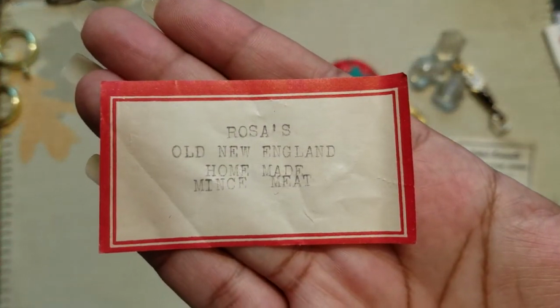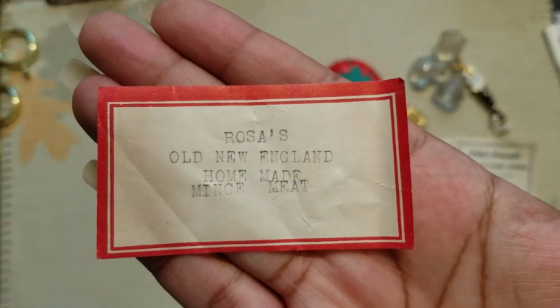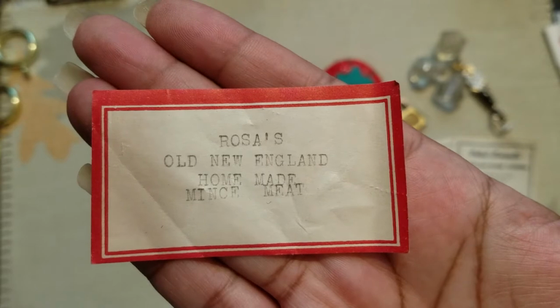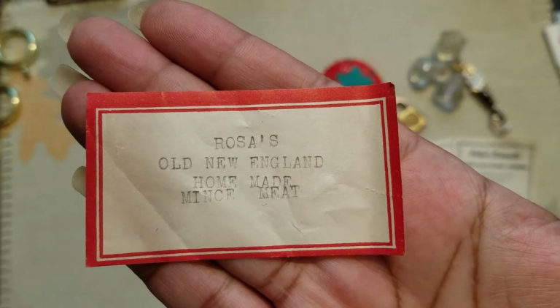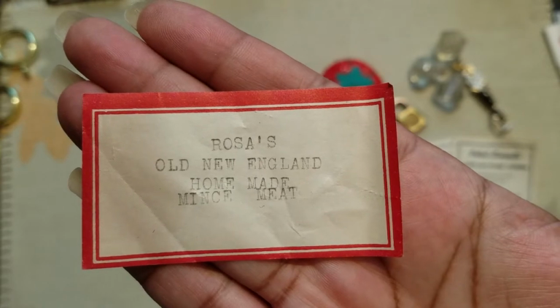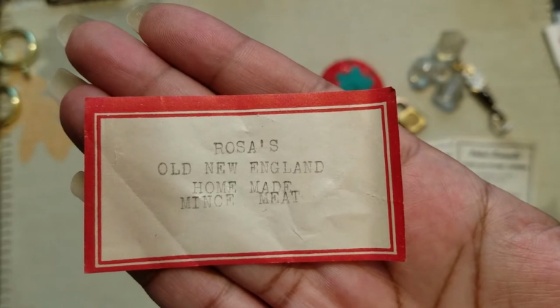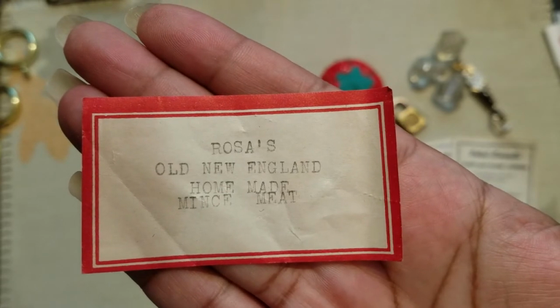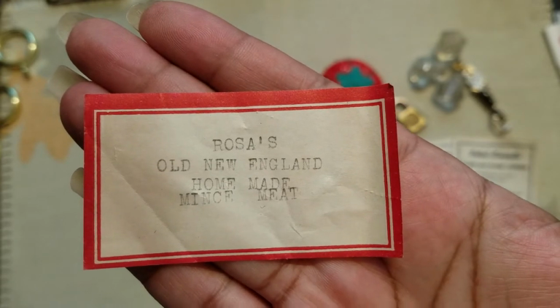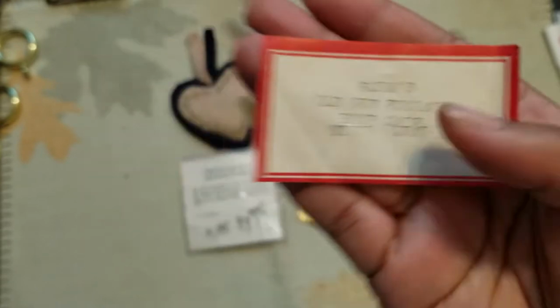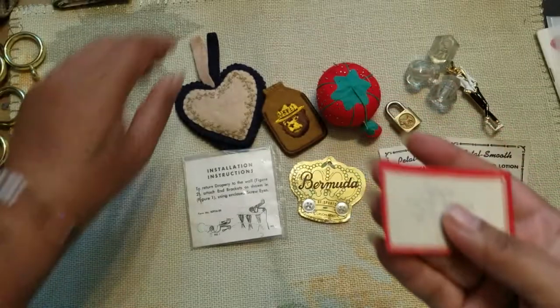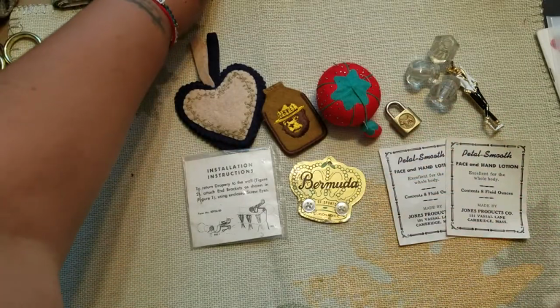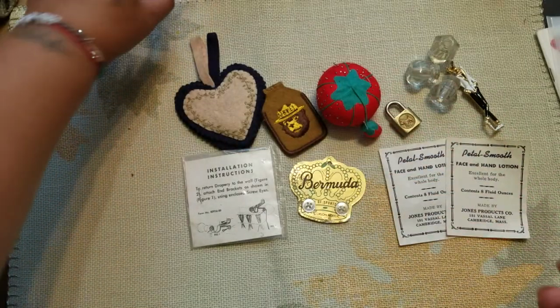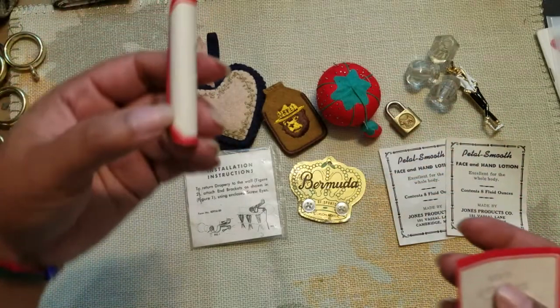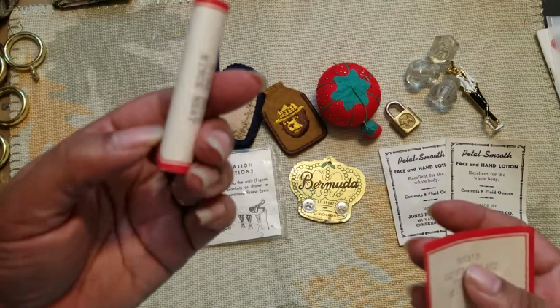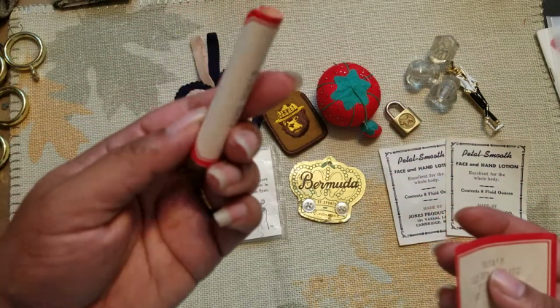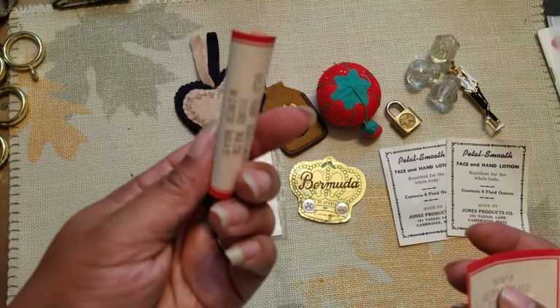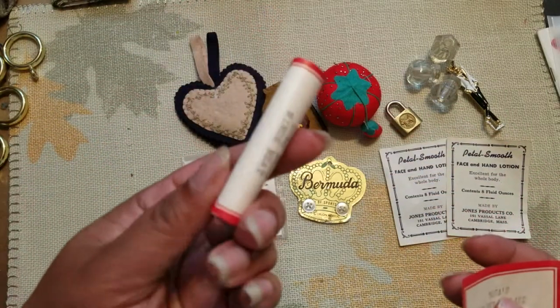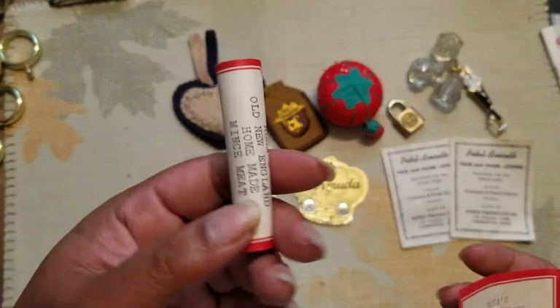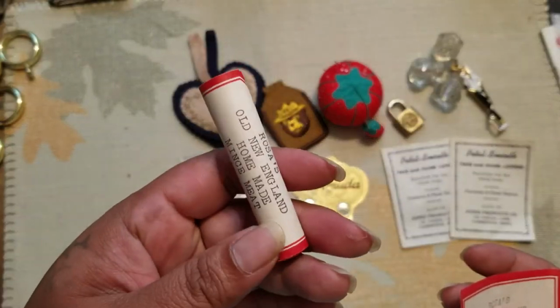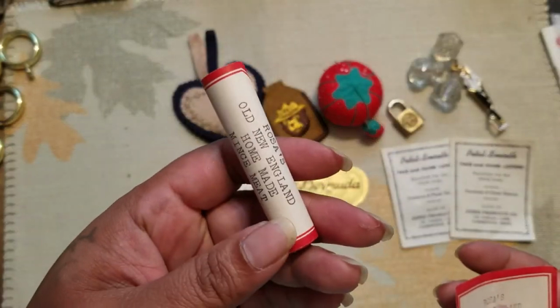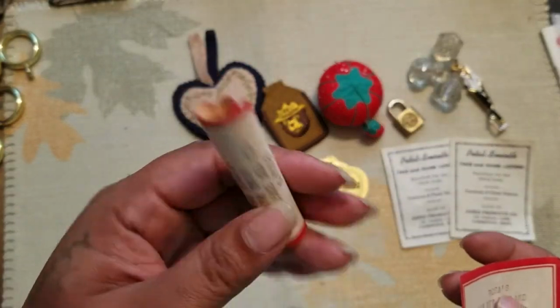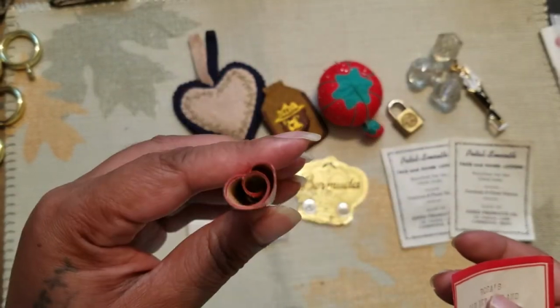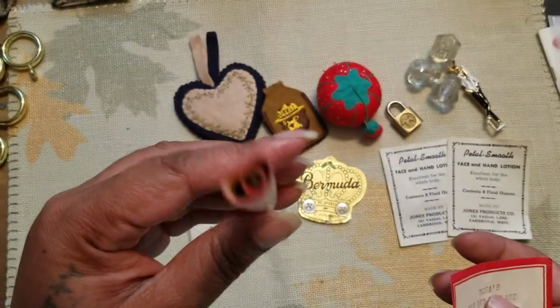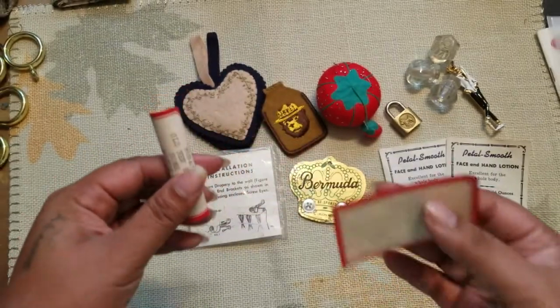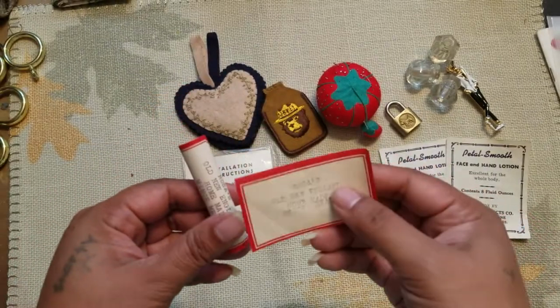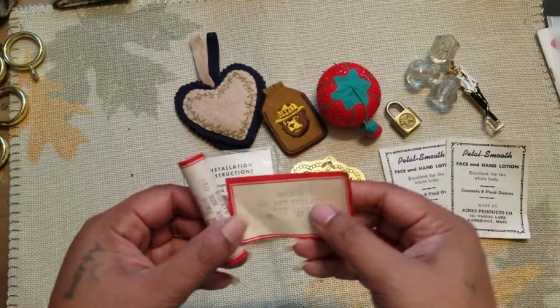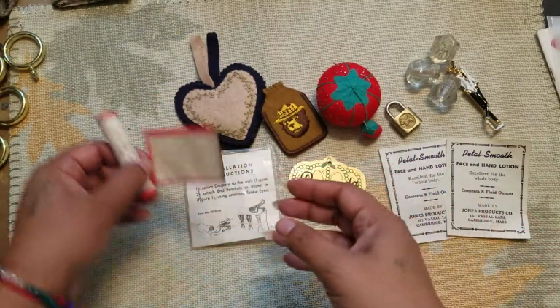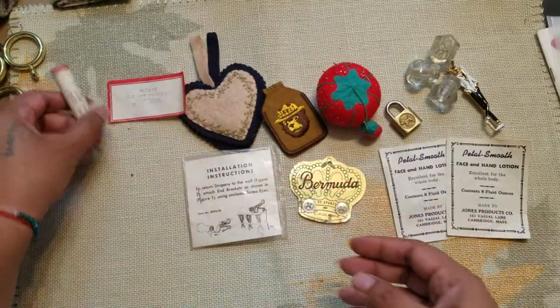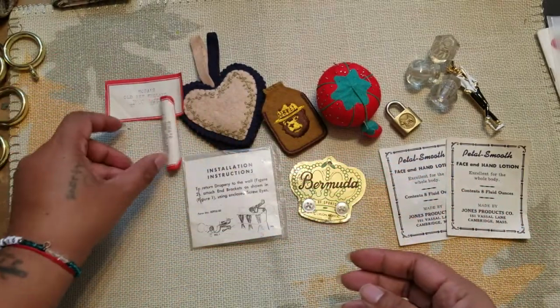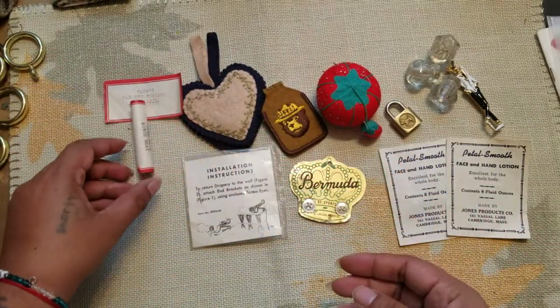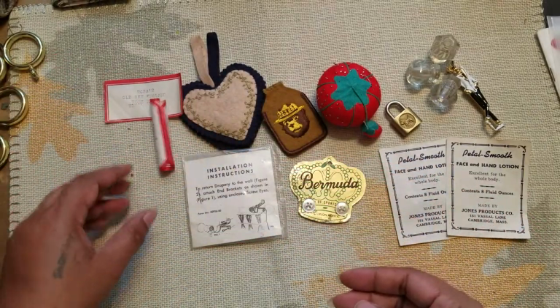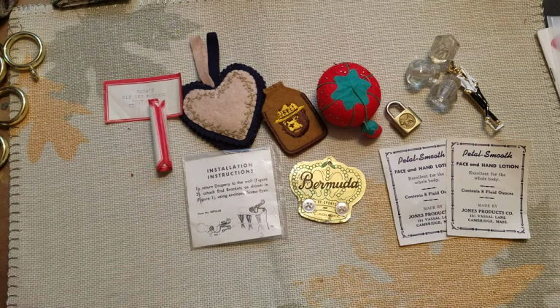I found some of these — 'Old New England Homemade Minced Meat' labels. There's a bunch of them but they all got rolled up, so I'm going to have to see how I can unroll them. That's really cool too — those would work great in junk journals.